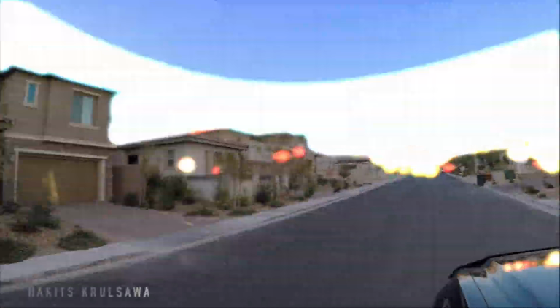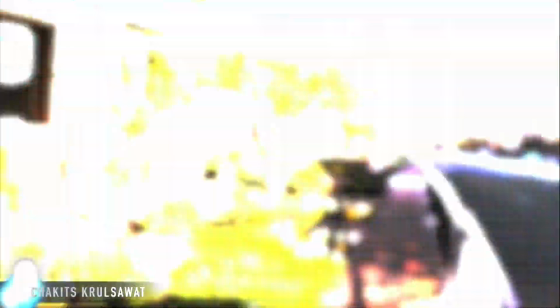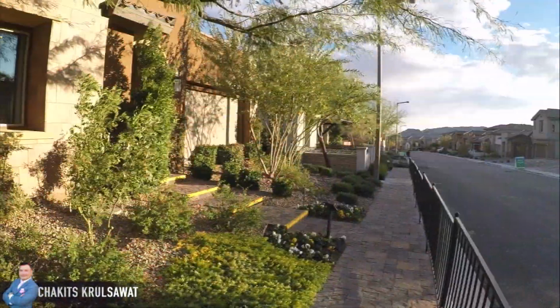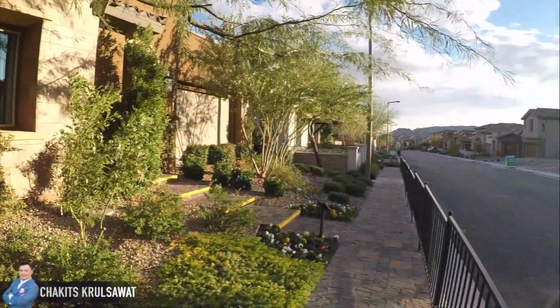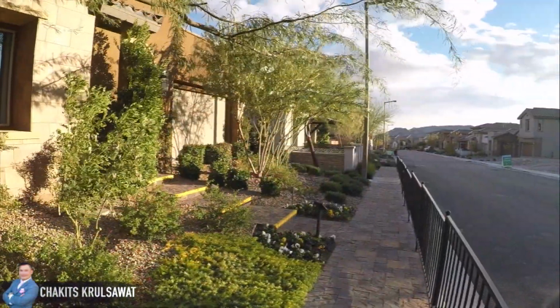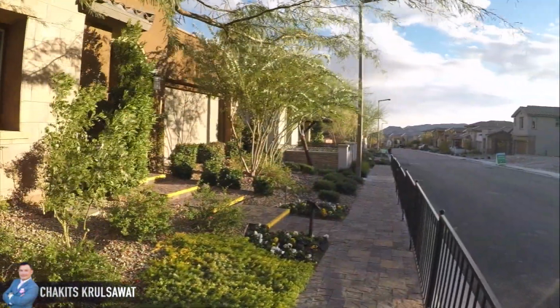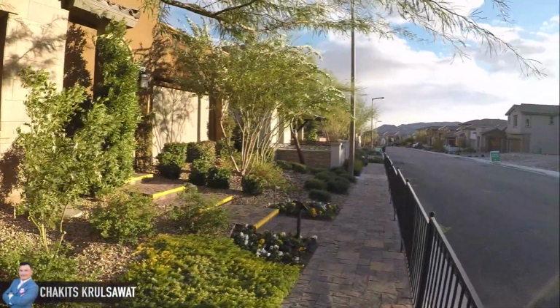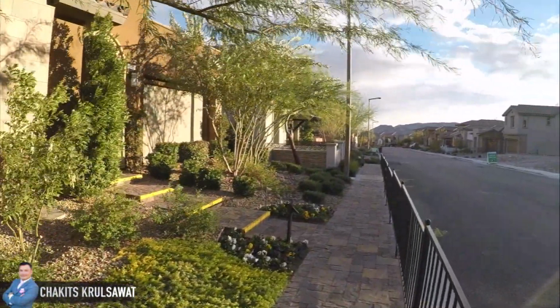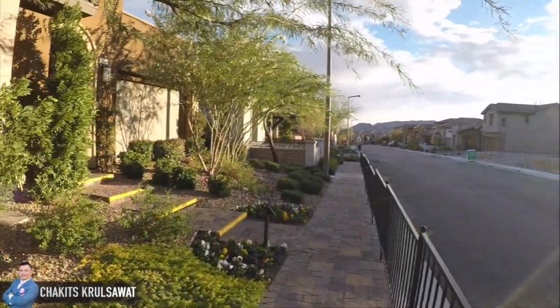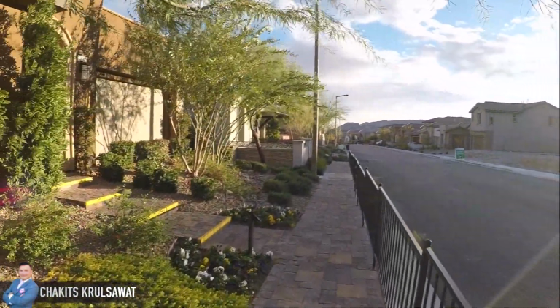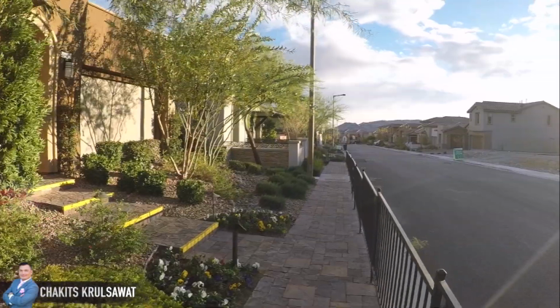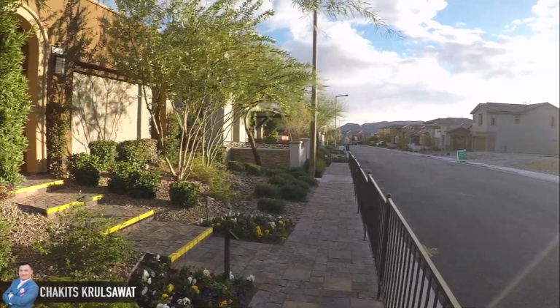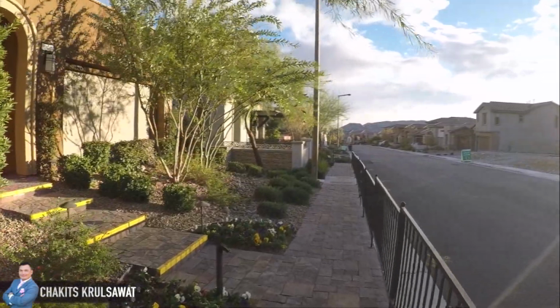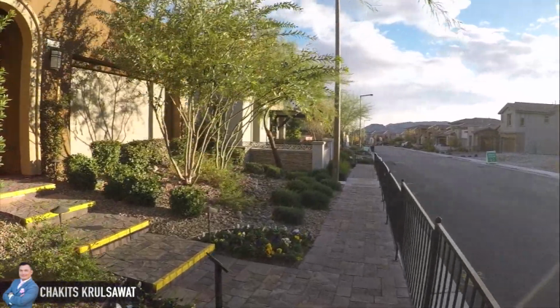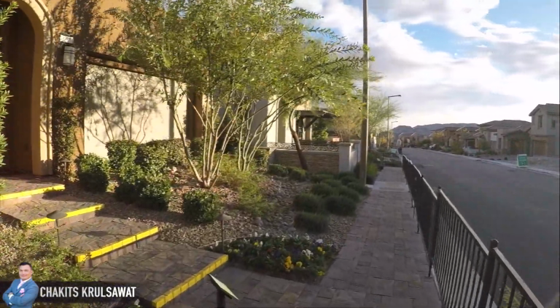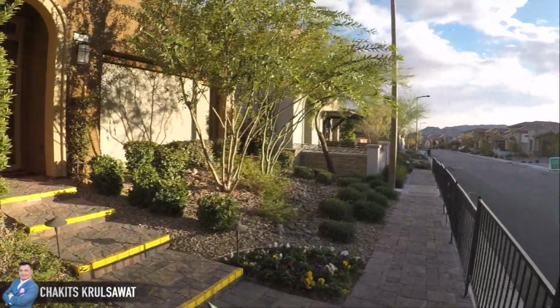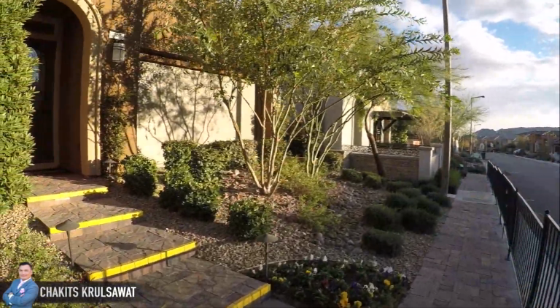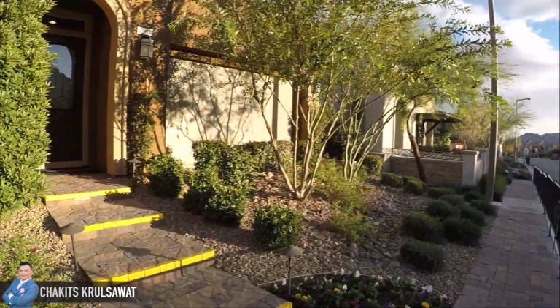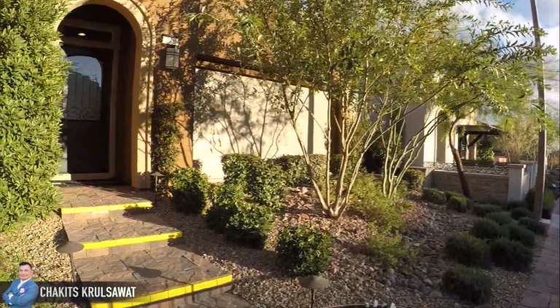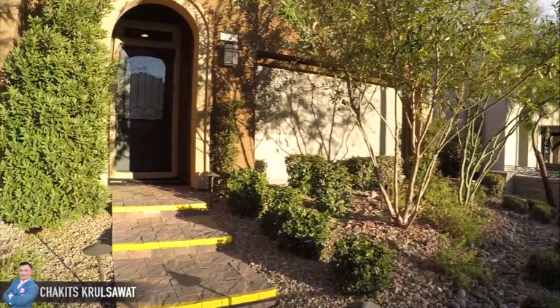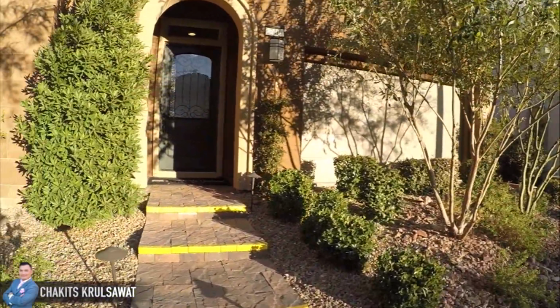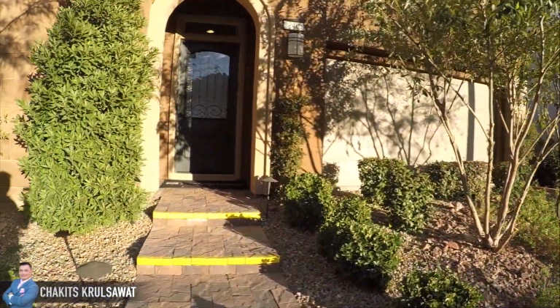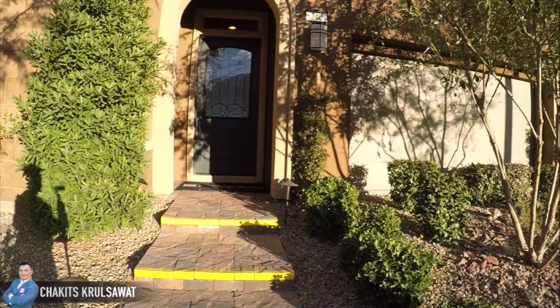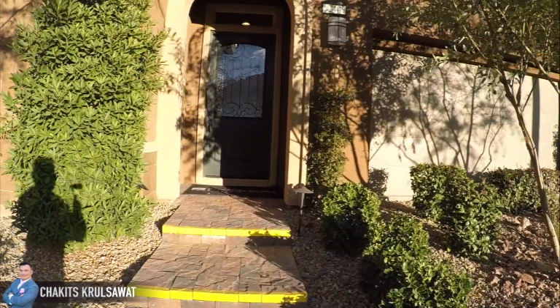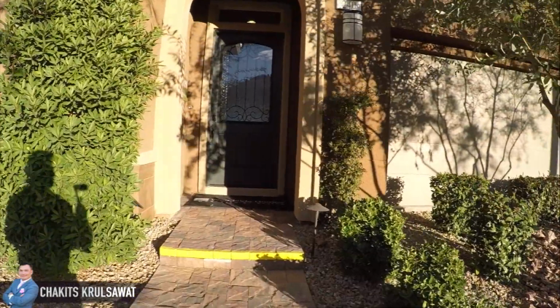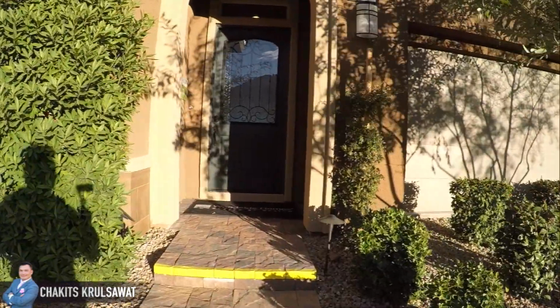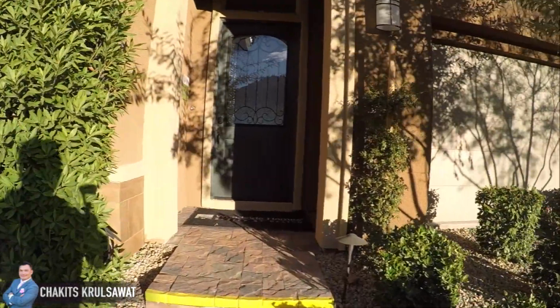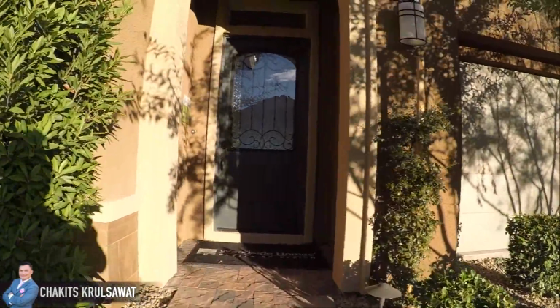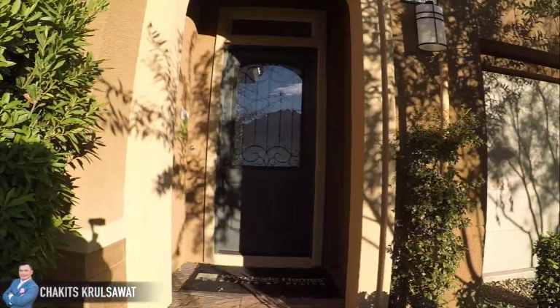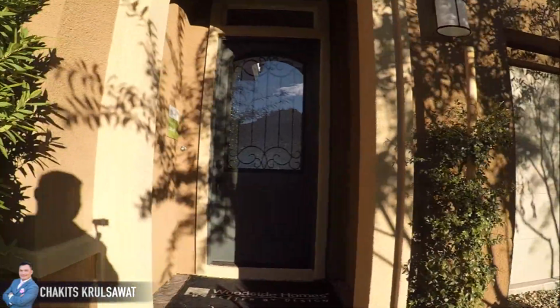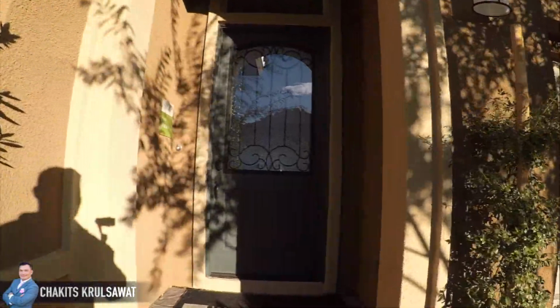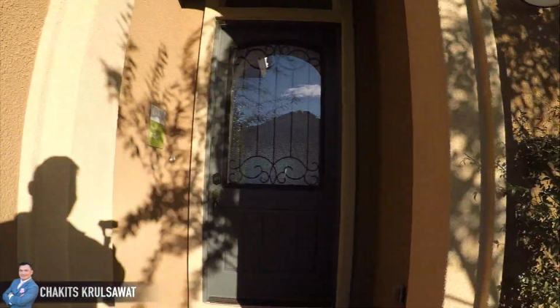Hey guys, we're up in Summerlin in a master plan community in Kosovonia. The developer here is Woodside Homes. We're going to go check this out and see what we have.